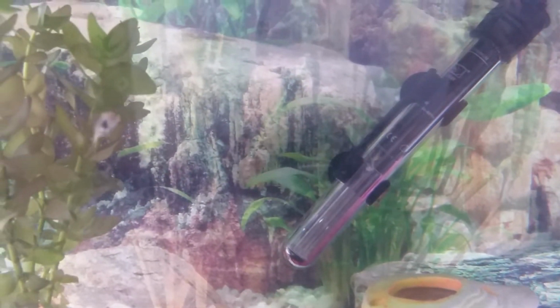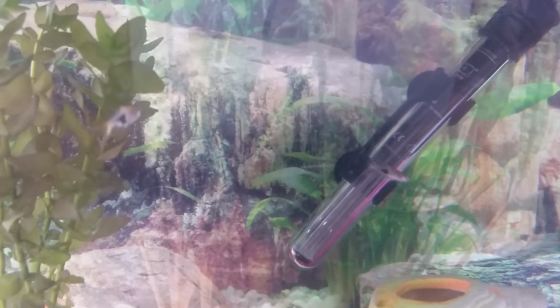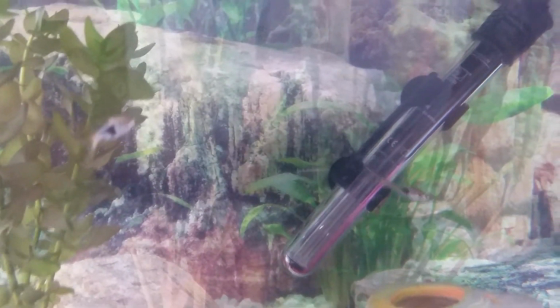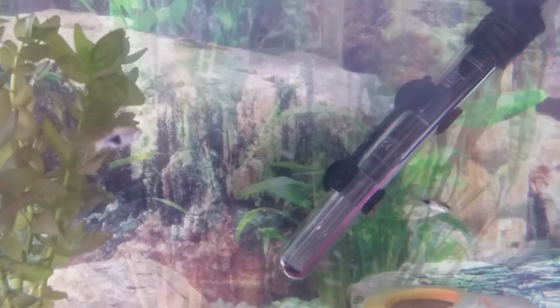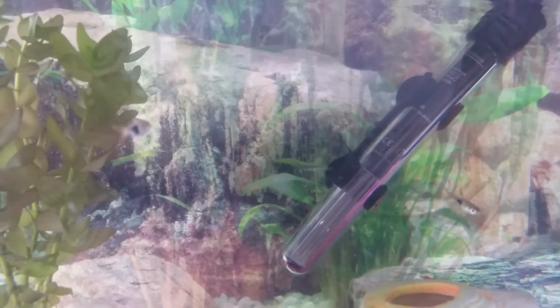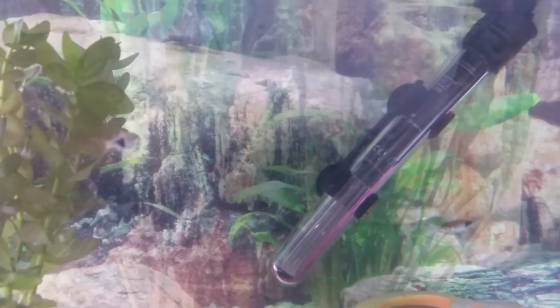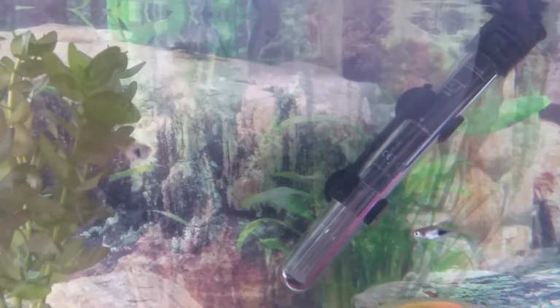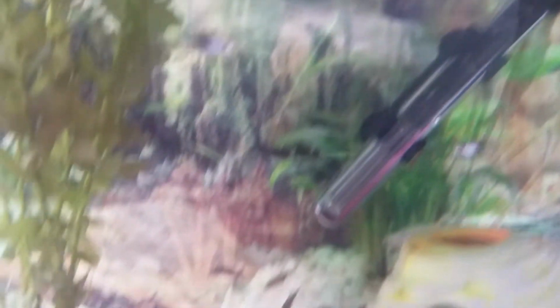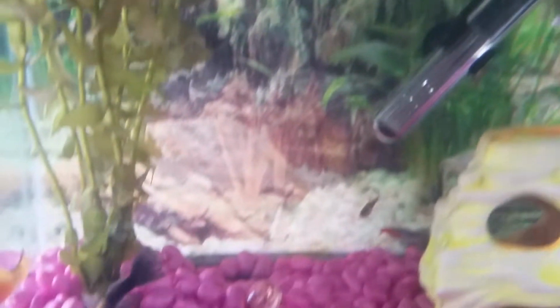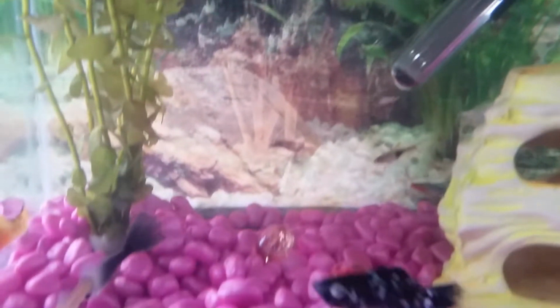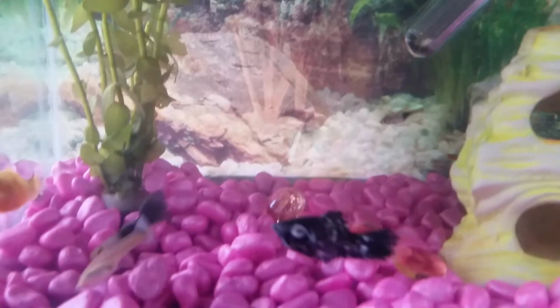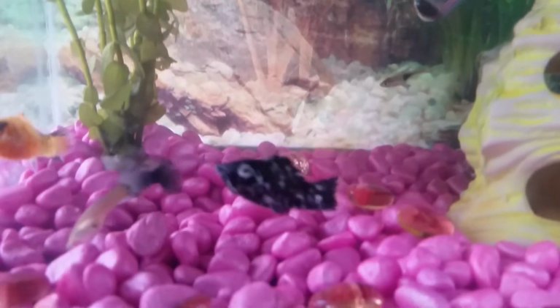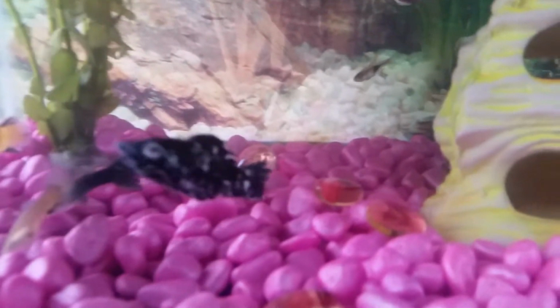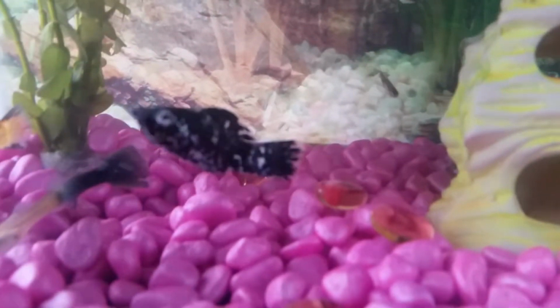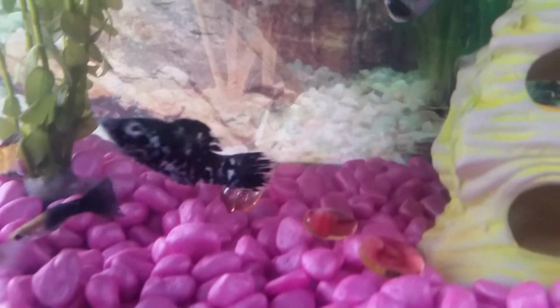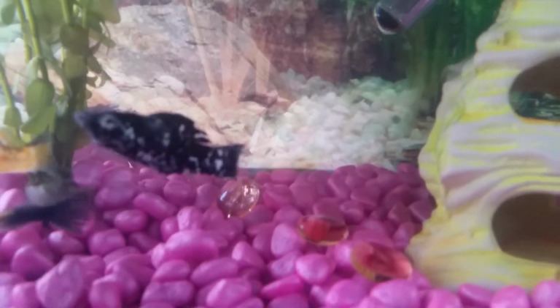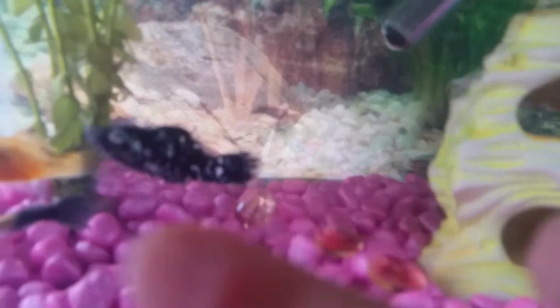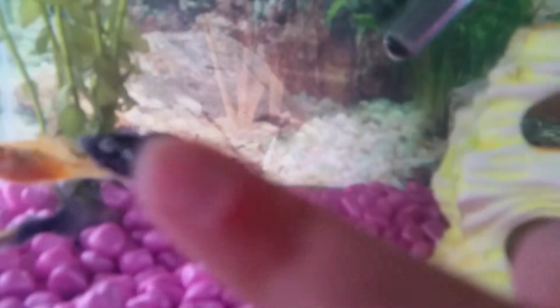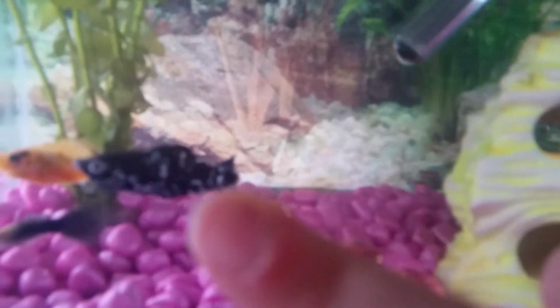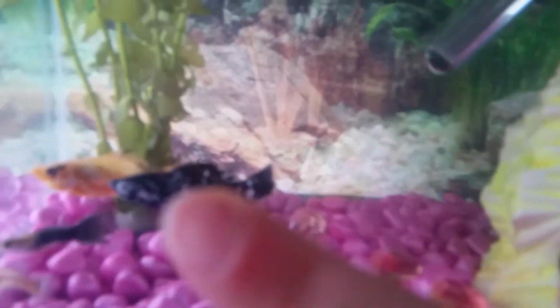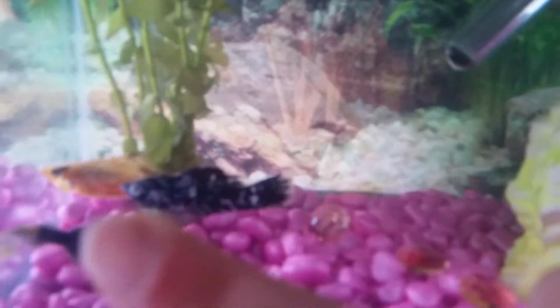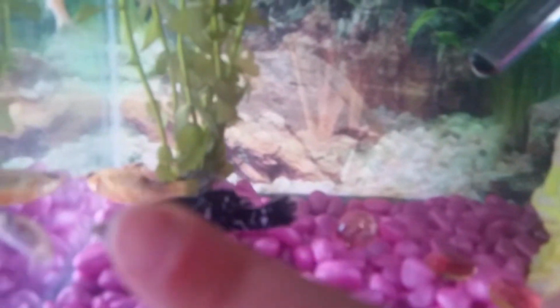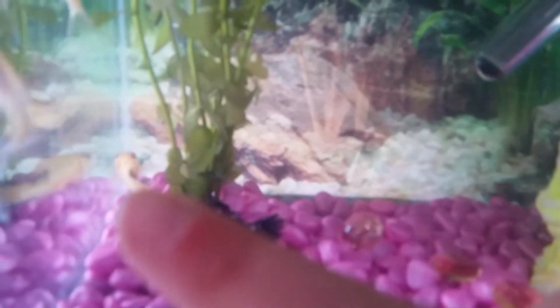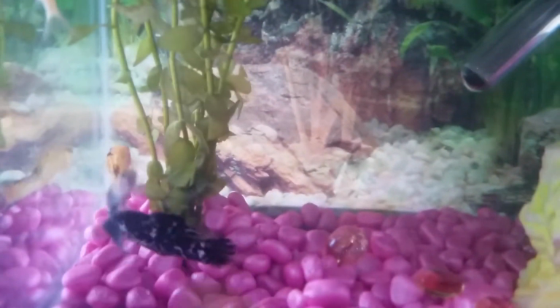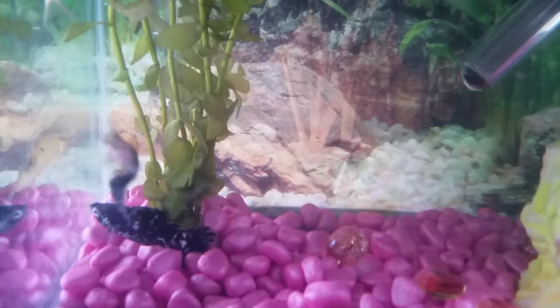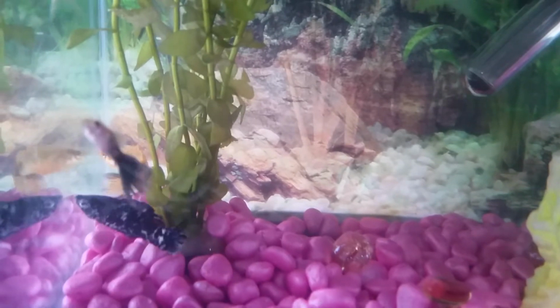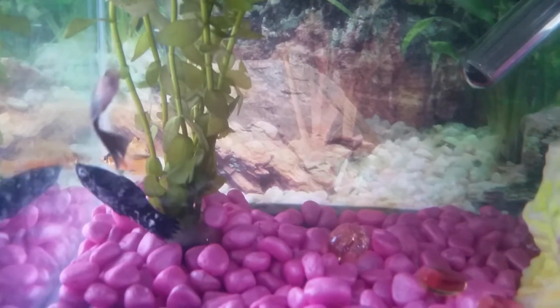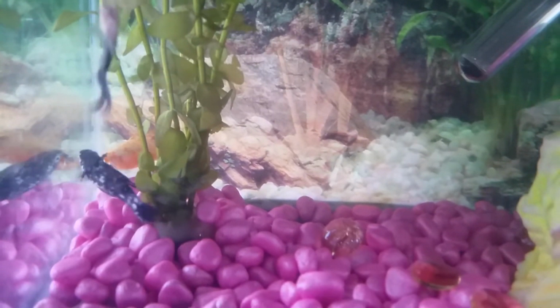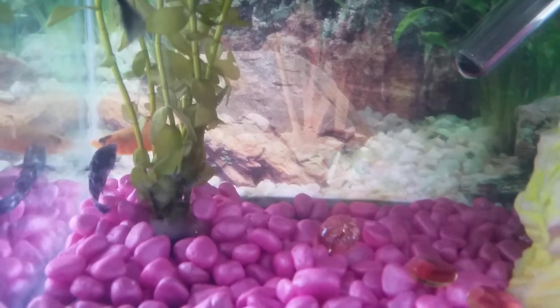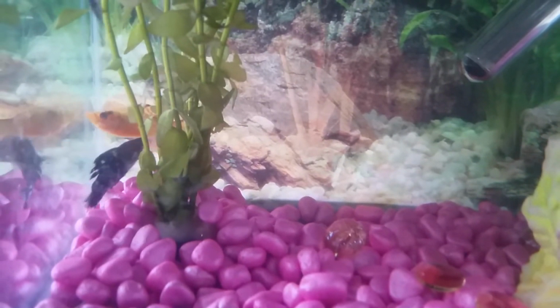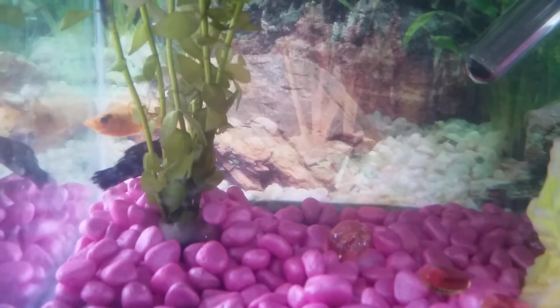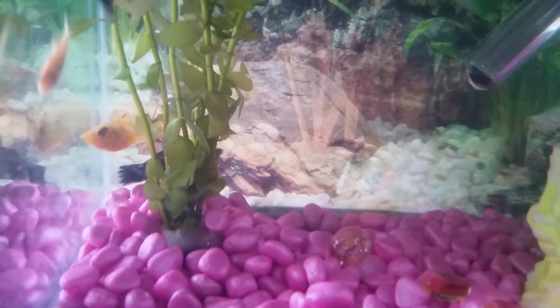The next ones are called mollies. There's that black one there, what you can see, and that yellowish one at the back. They are called mollies.